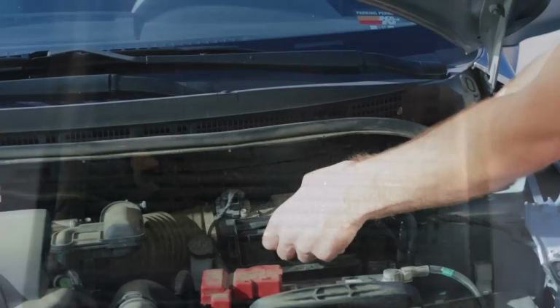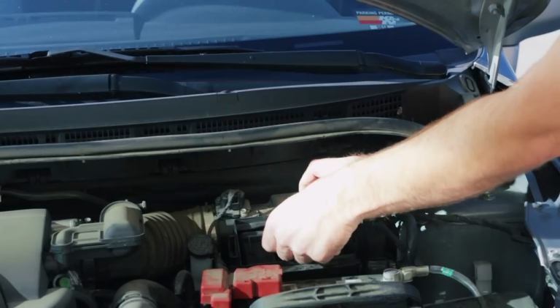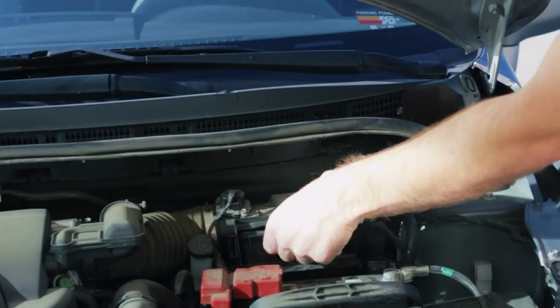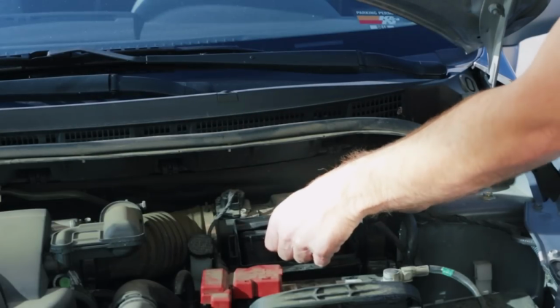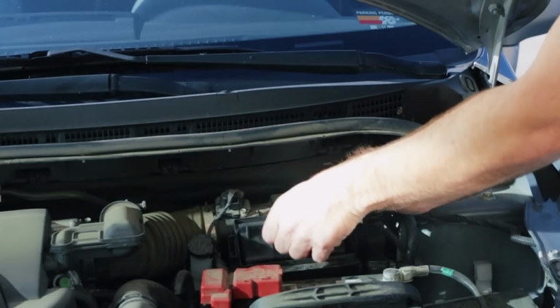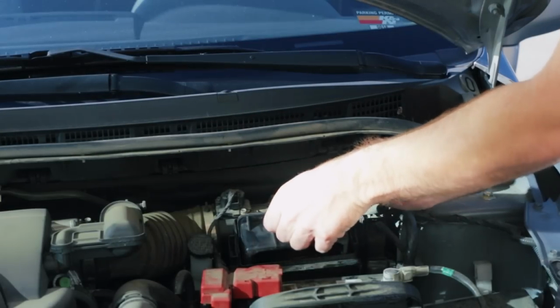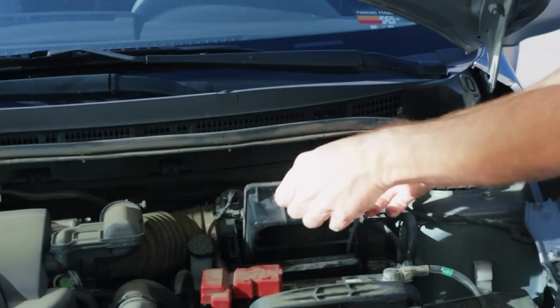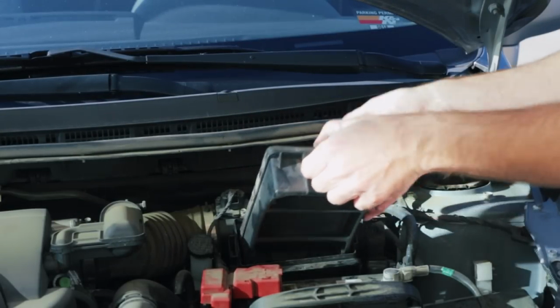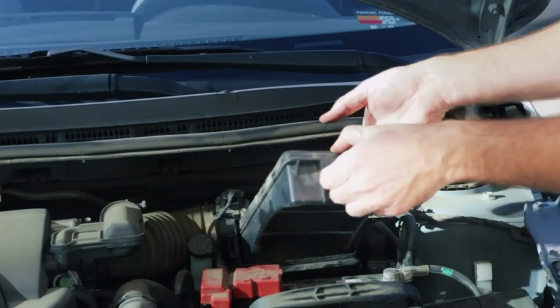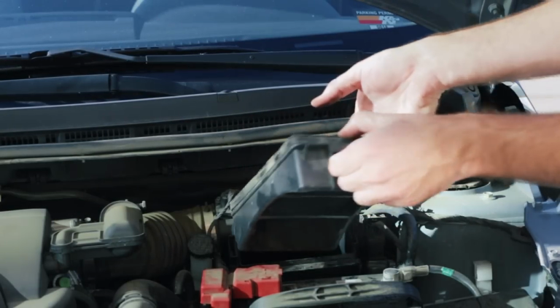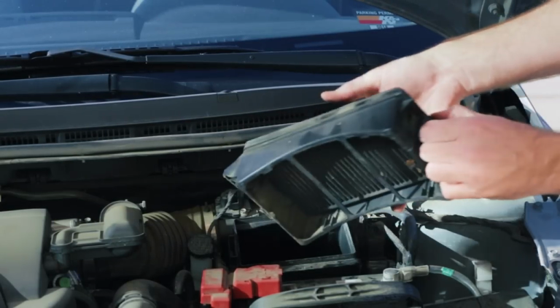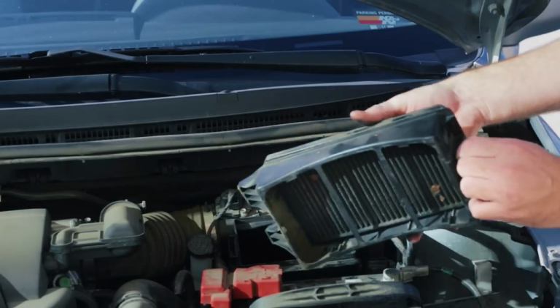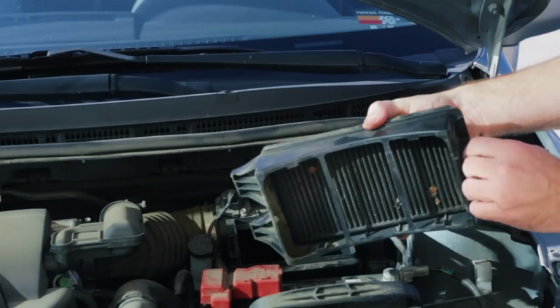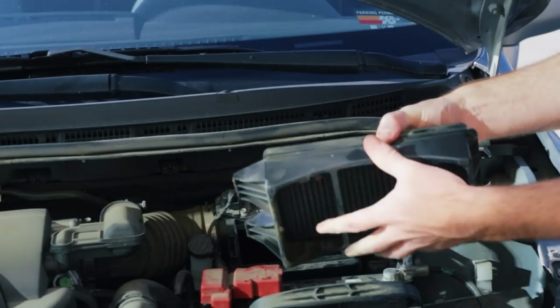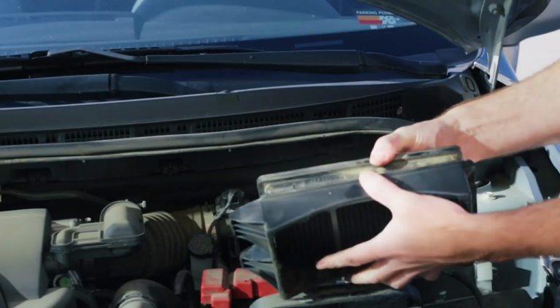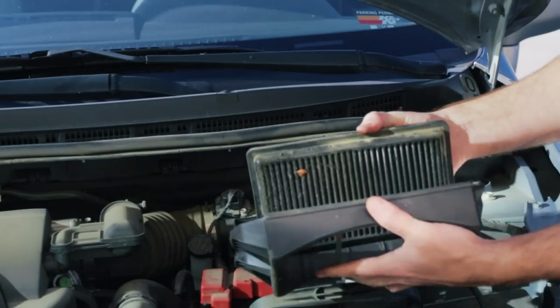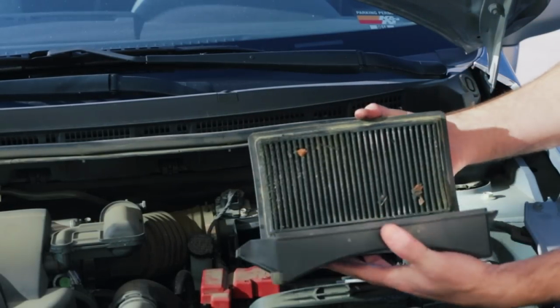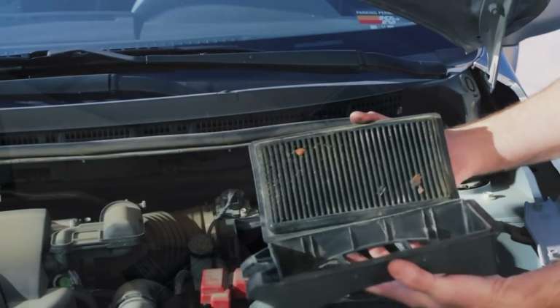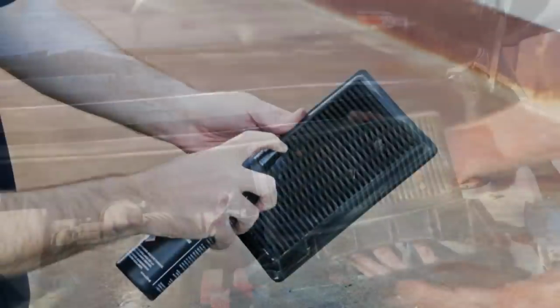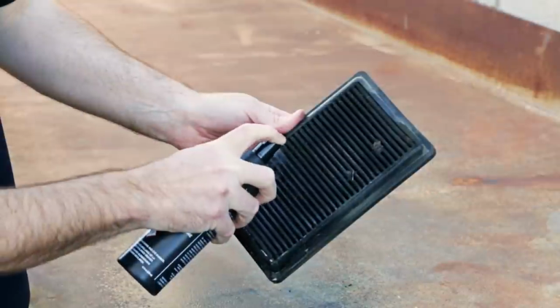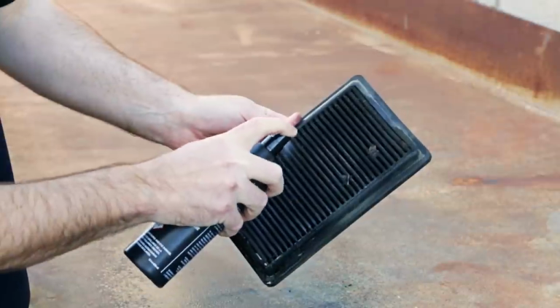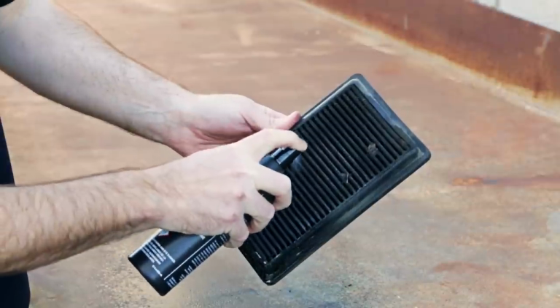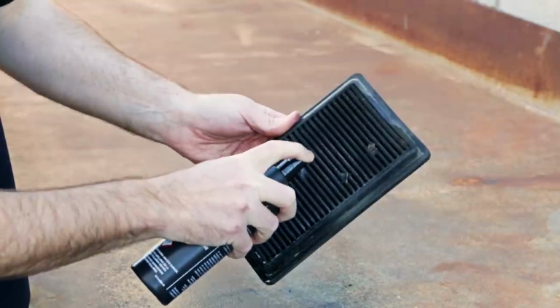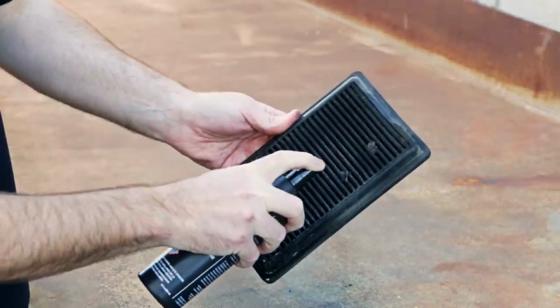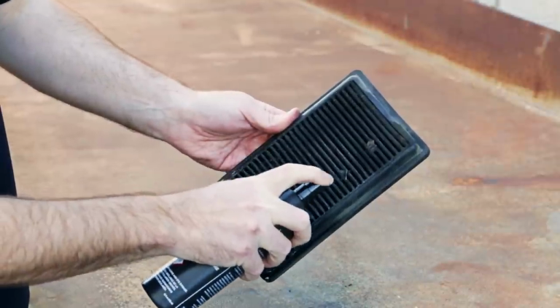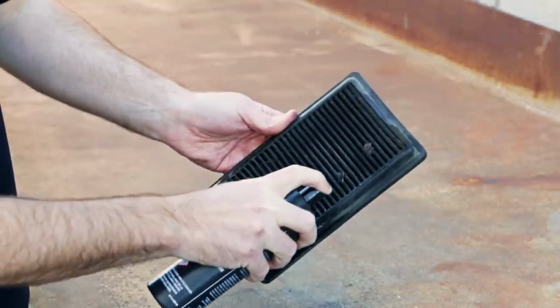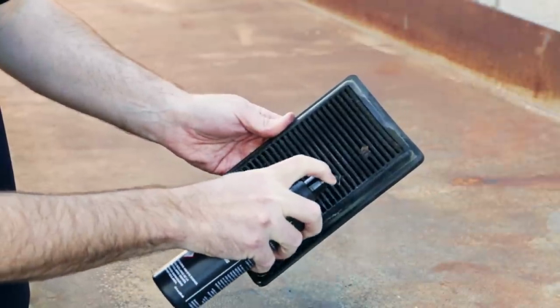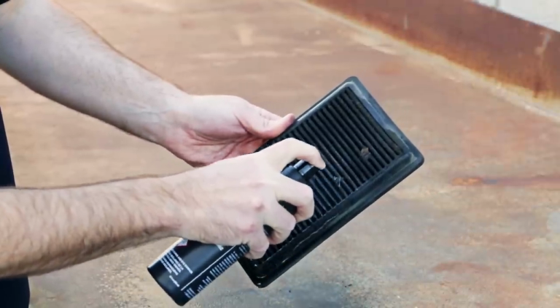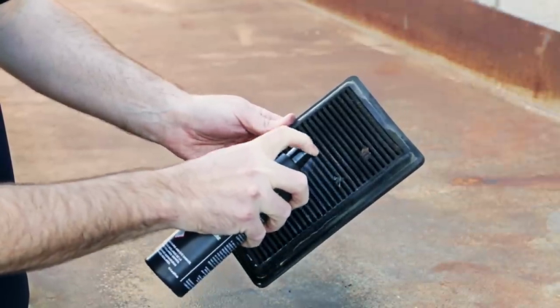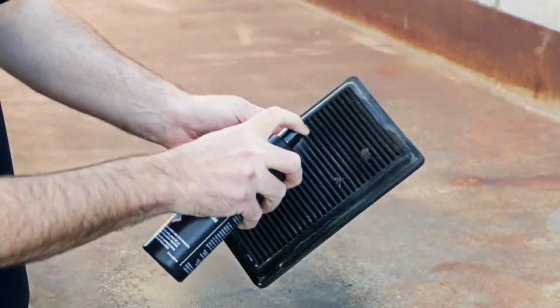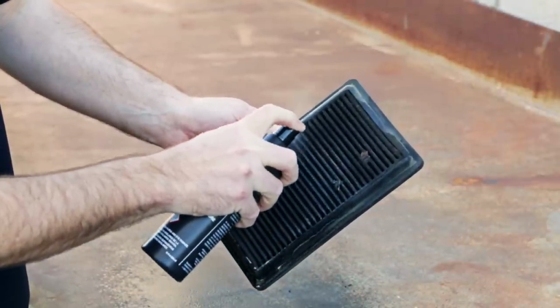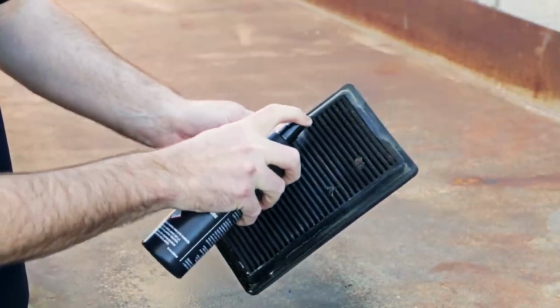To get started, carefully remove the air filter from the stock air box or from the end of the intake system tube. Liberally spray both sides of the filter with K&N PowerClean air filter cleaner.